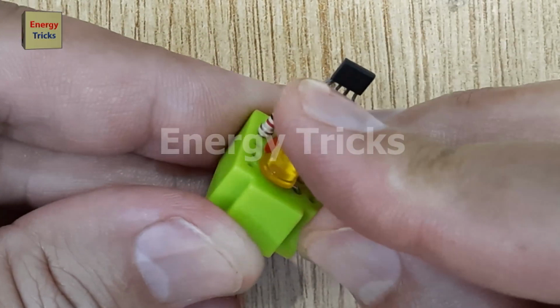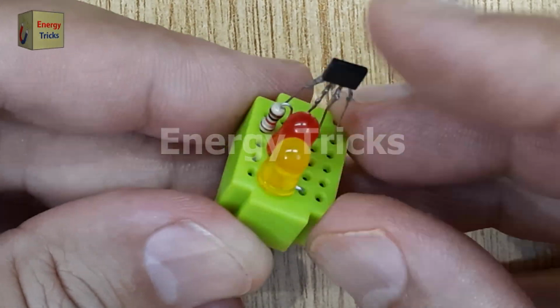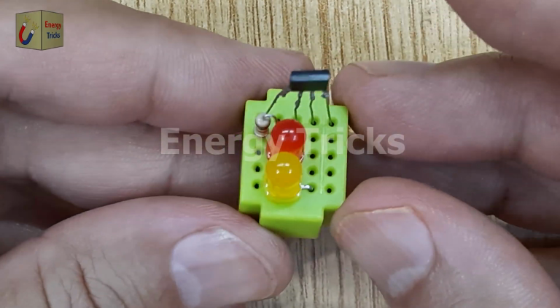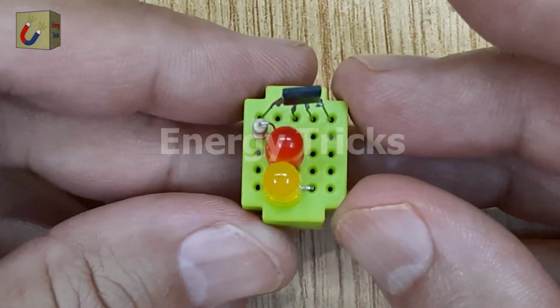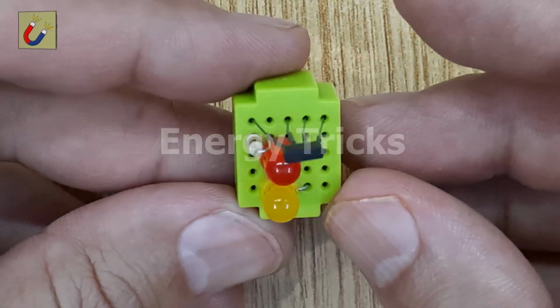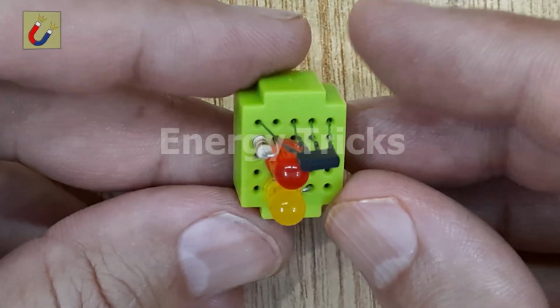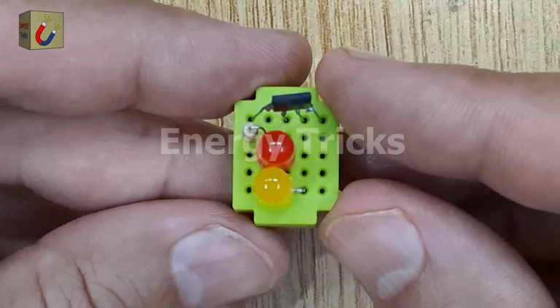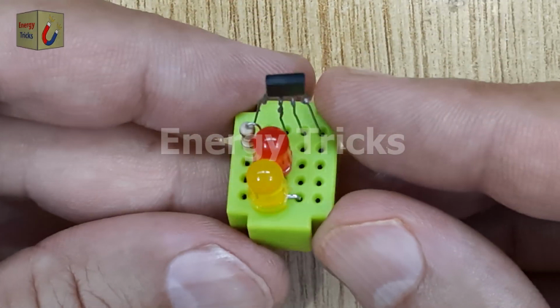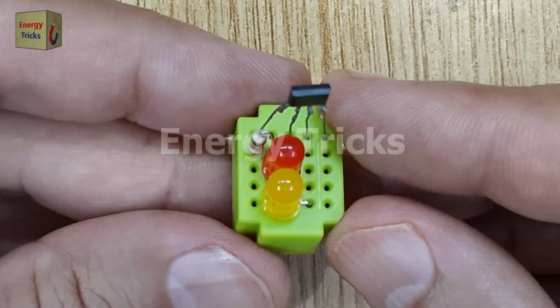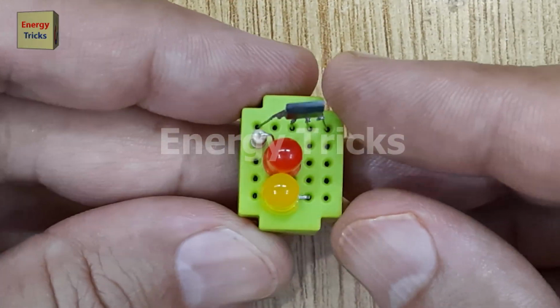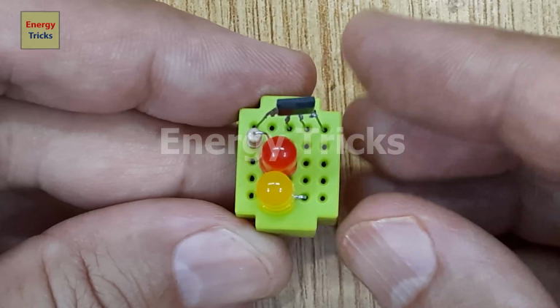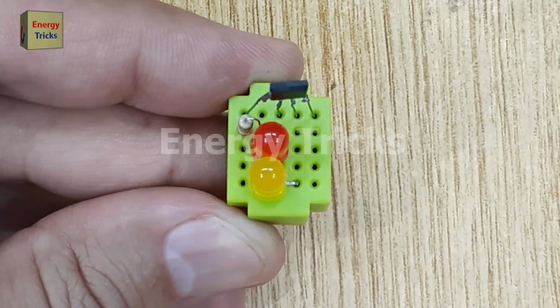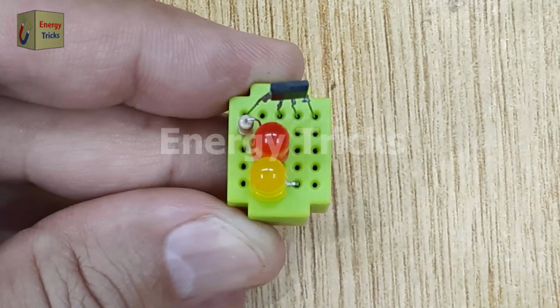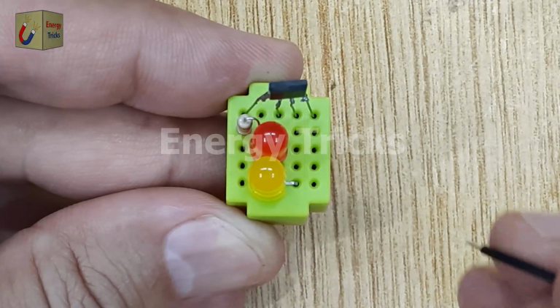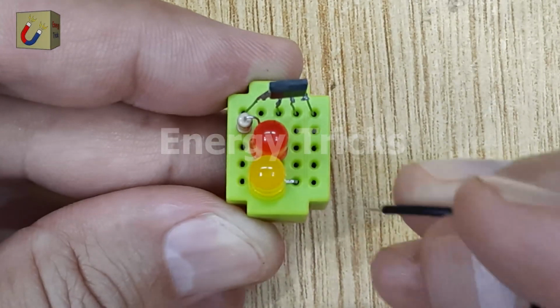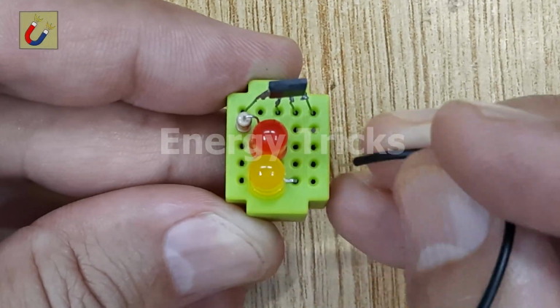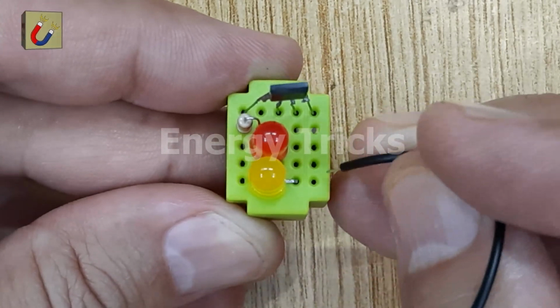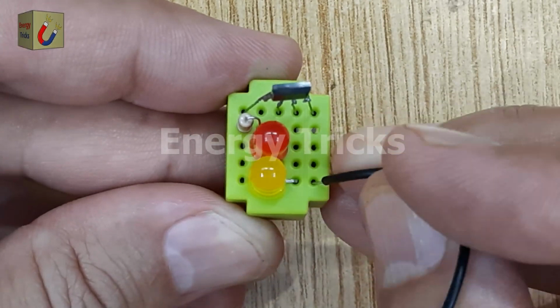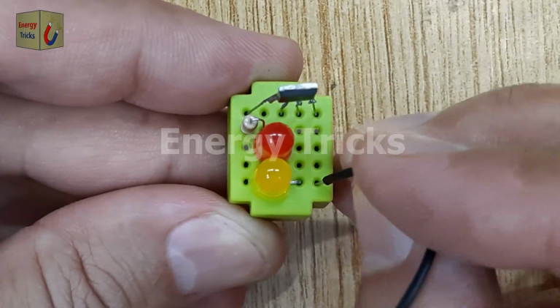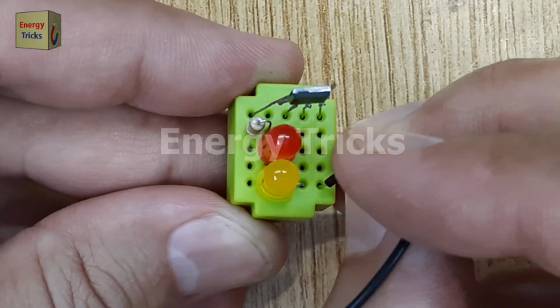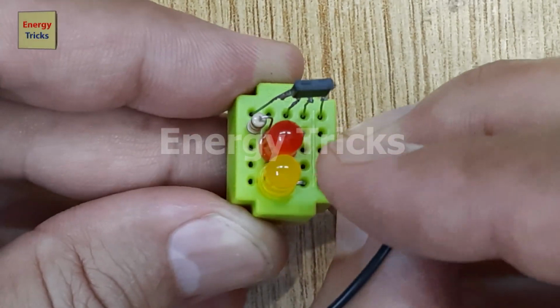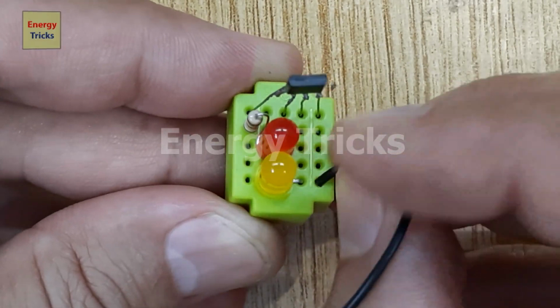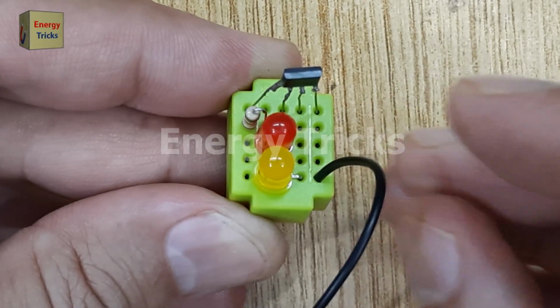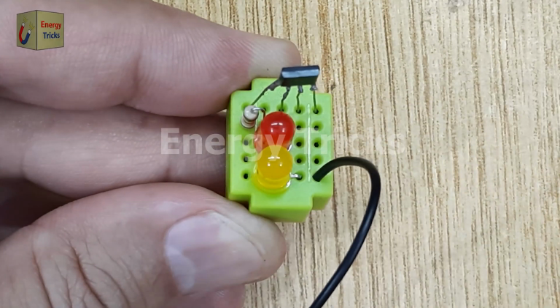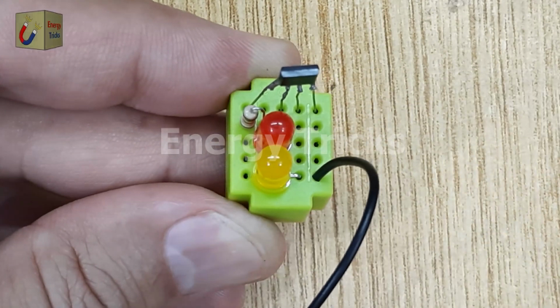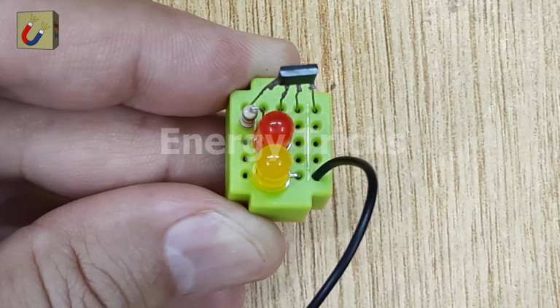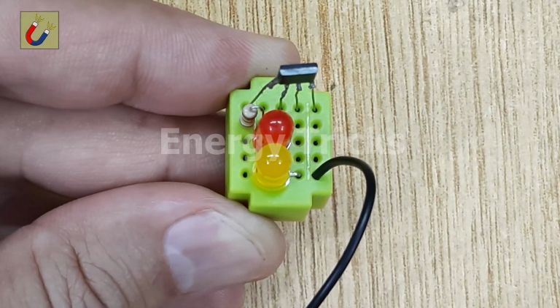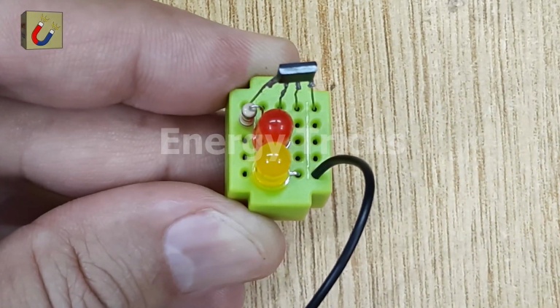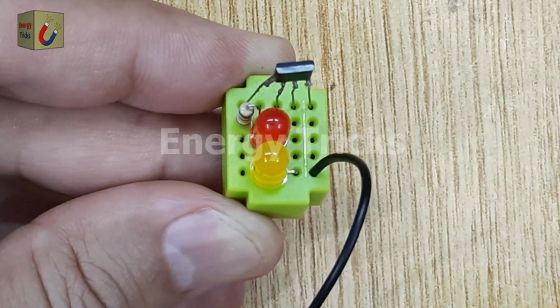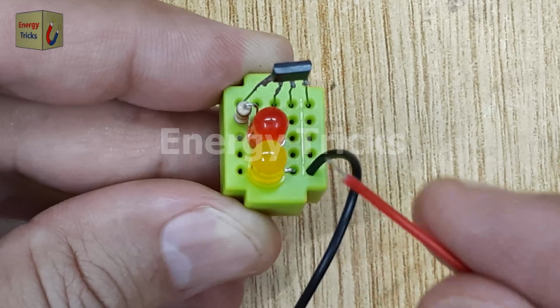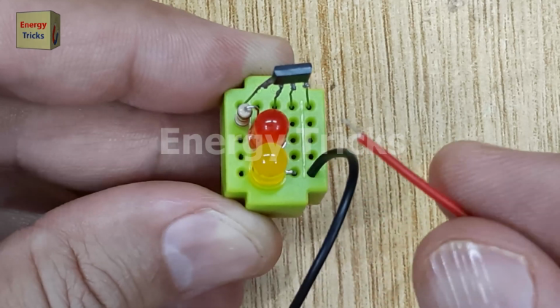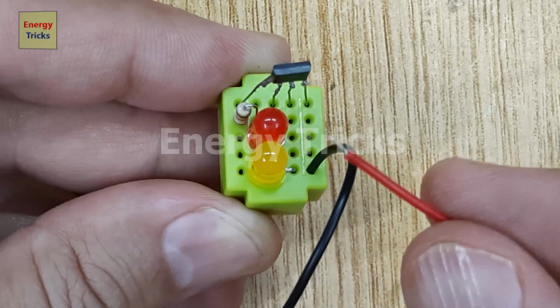Now that the circuit is assembled, it's time to power it. I'll connect a 9-volt battery to the breadboard, with the positive terminal going to the positive rail and the negative terminal to the ground rail.